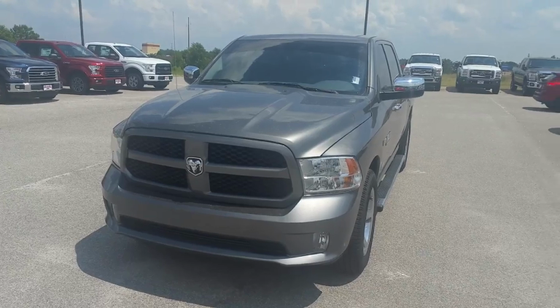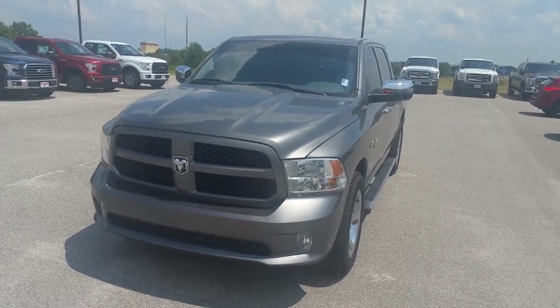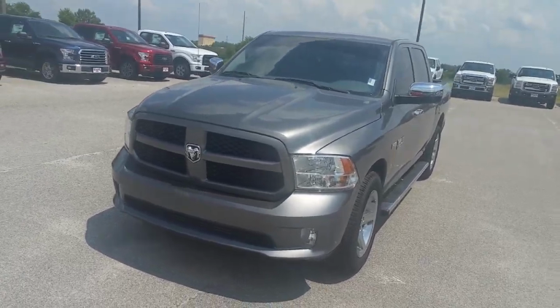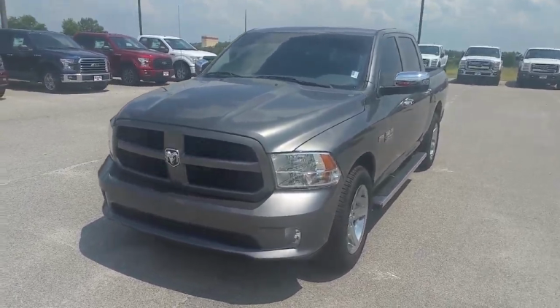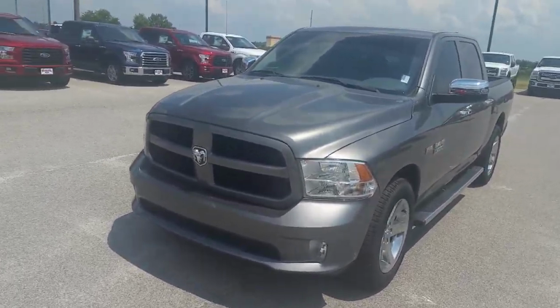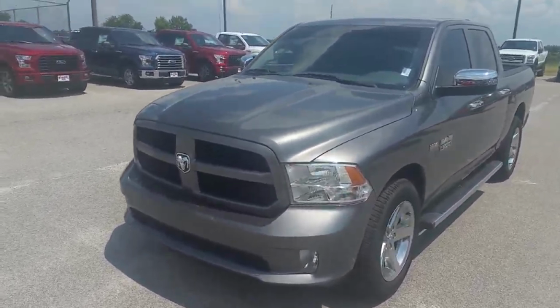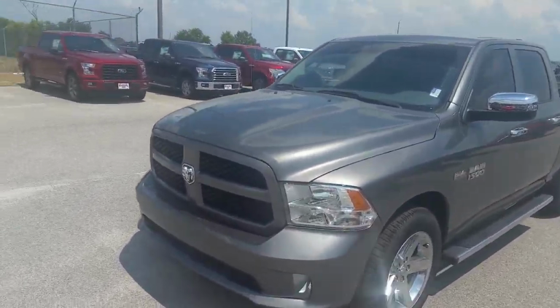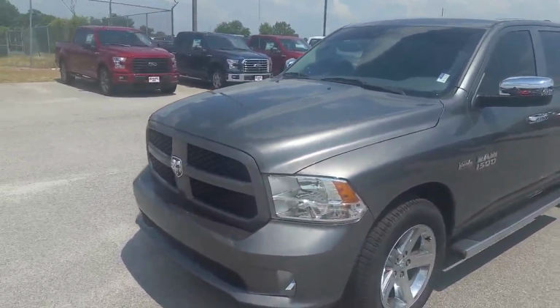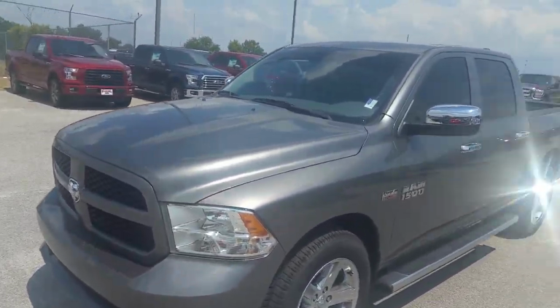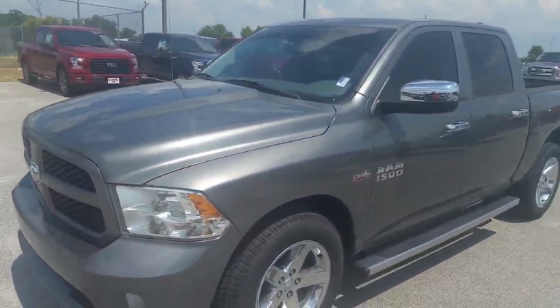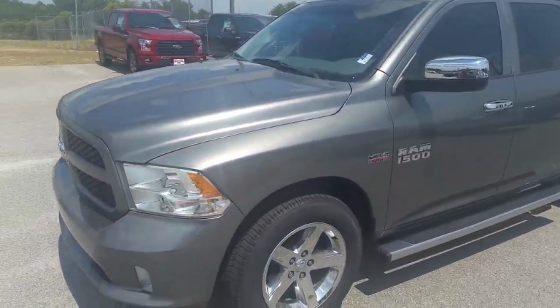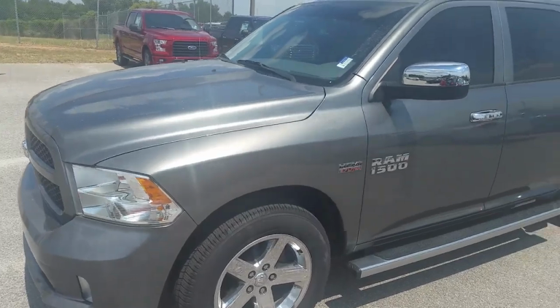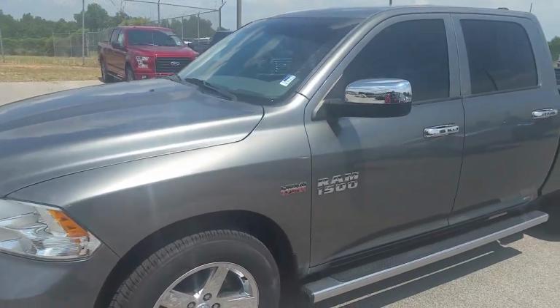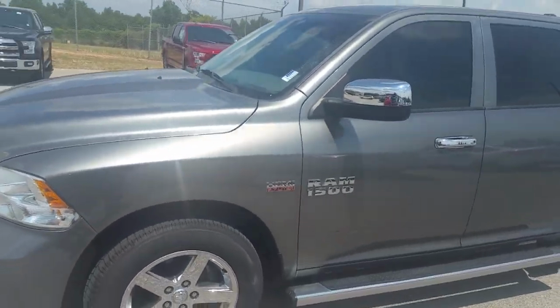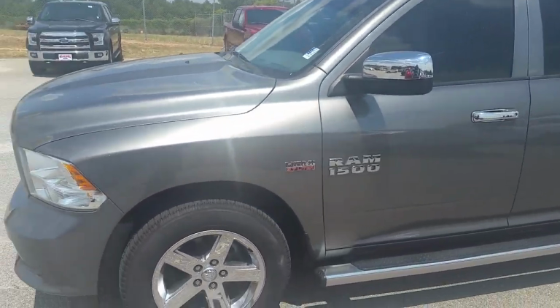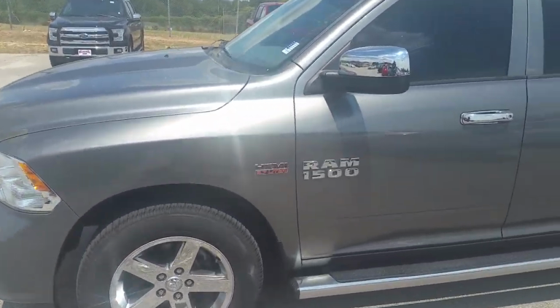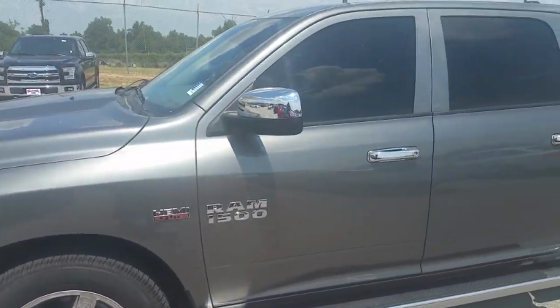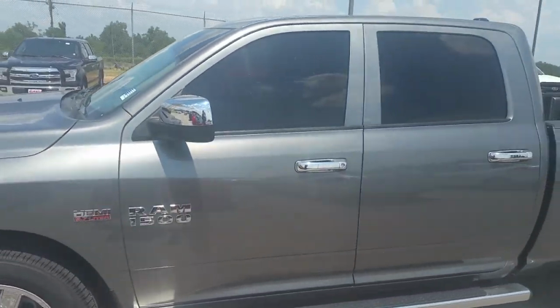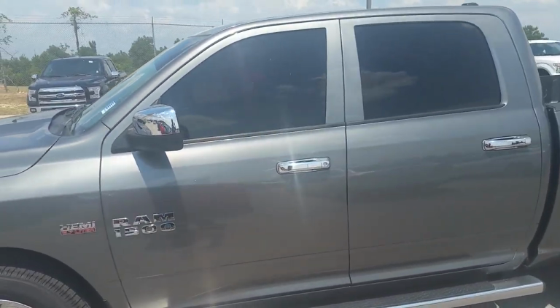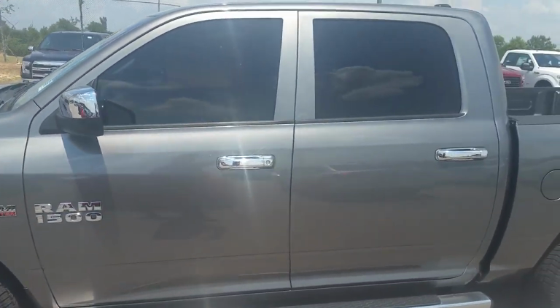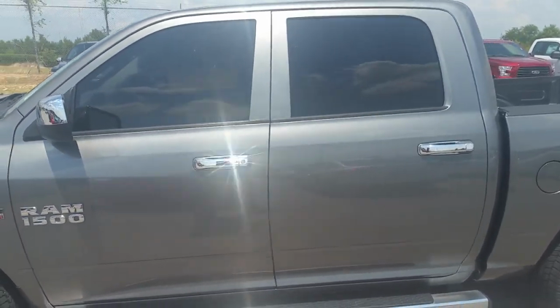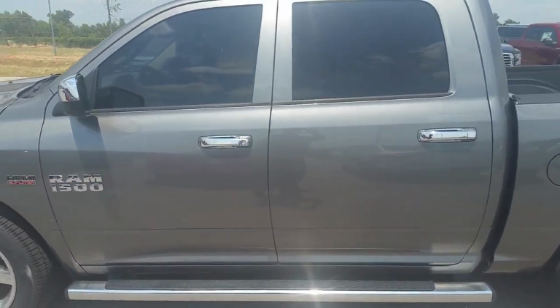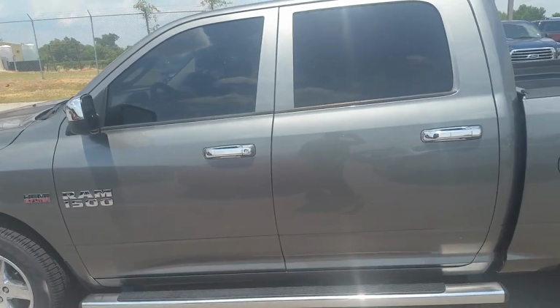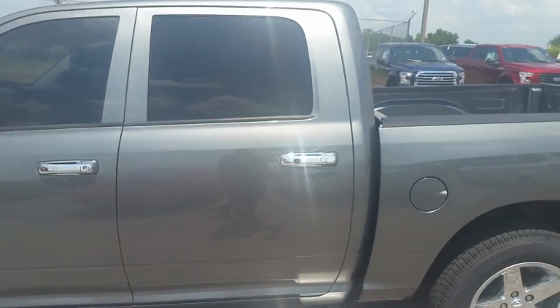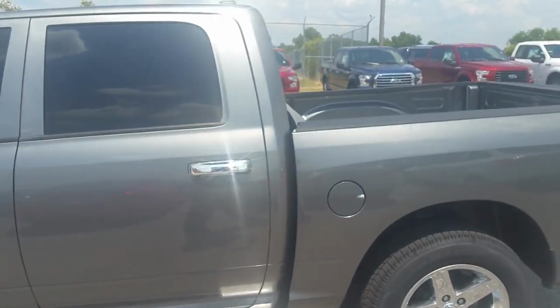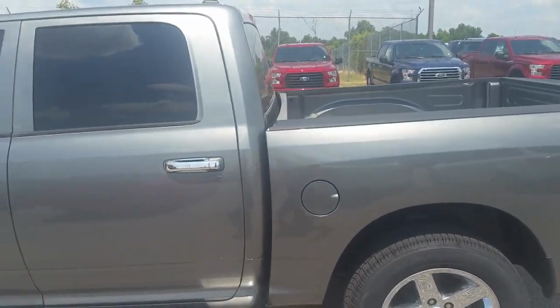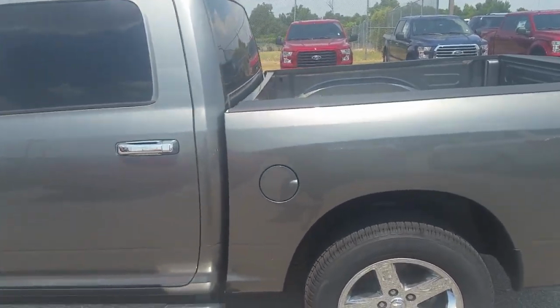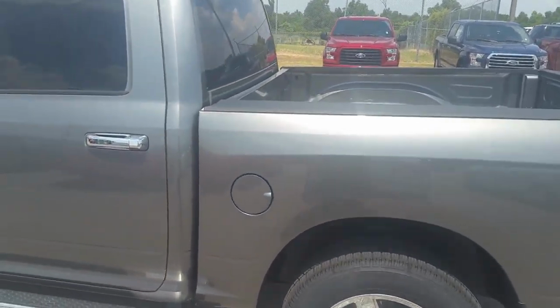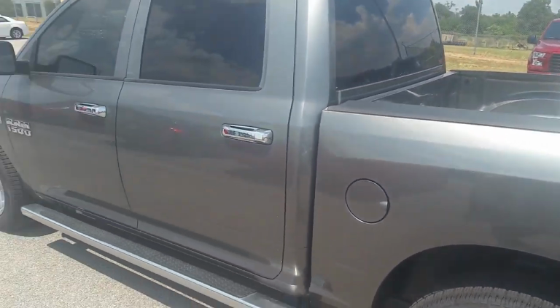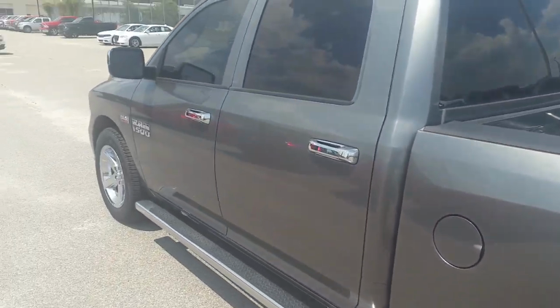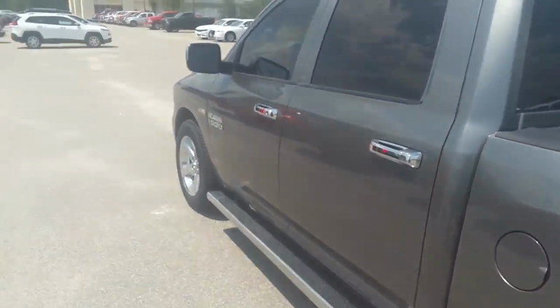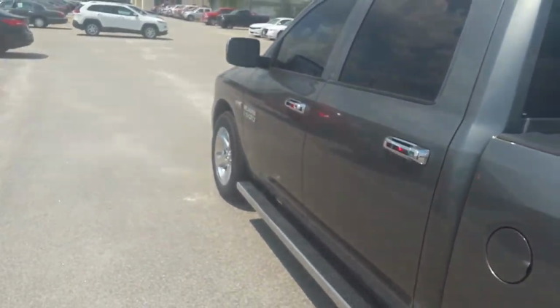Hi there, this is David Lang over at Mizell Ford here in Waynesboro, Georgia. Here is your 2013 Dodge Ram 1500. This is a full crew cab Tradesman in magnetic gray.